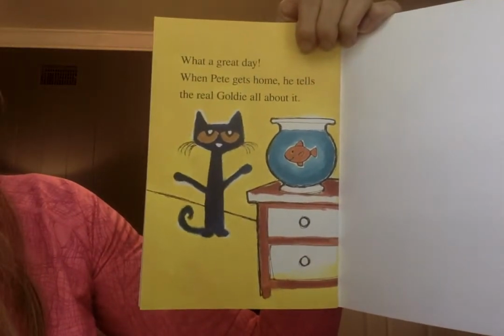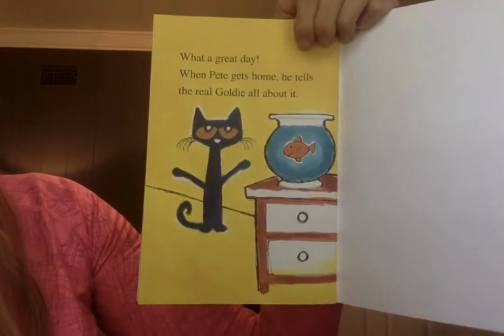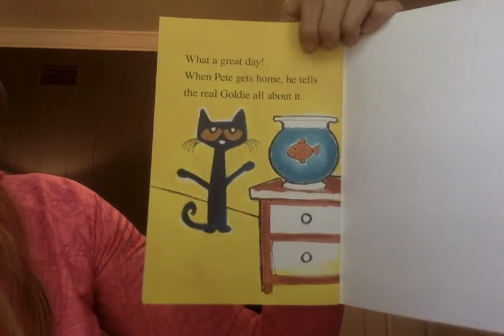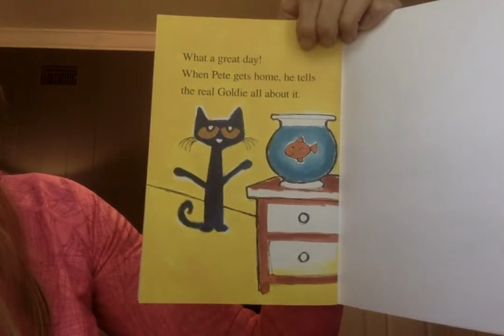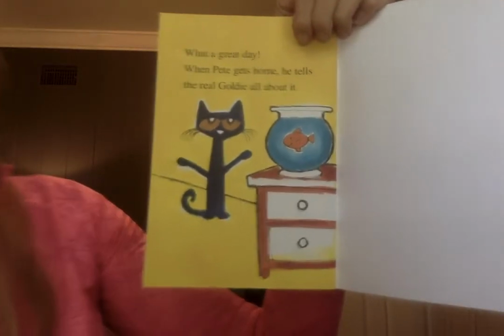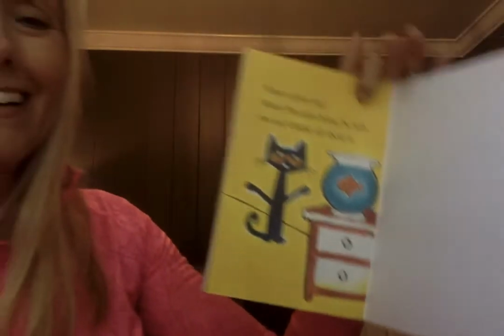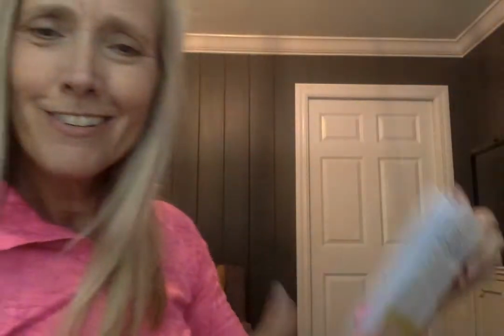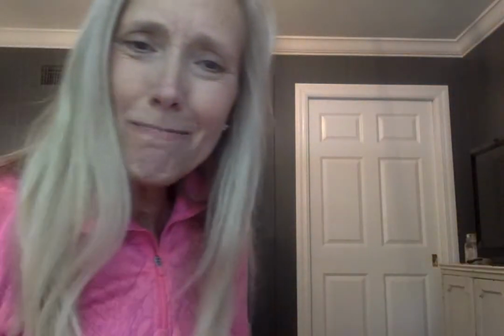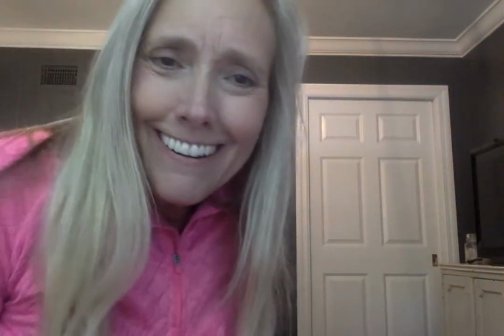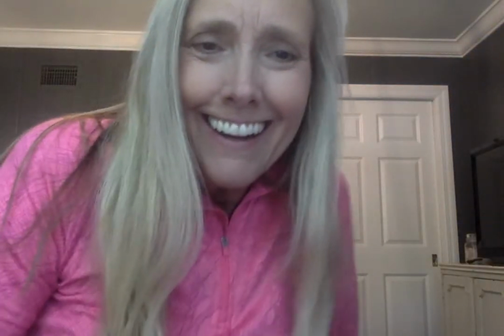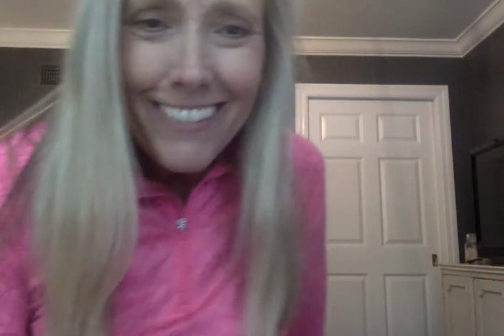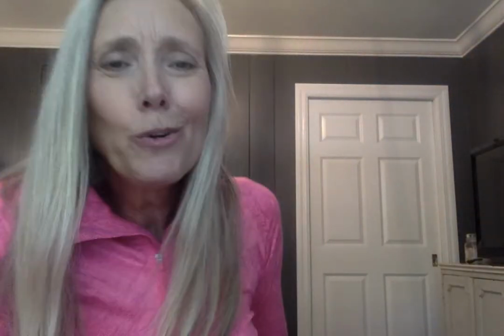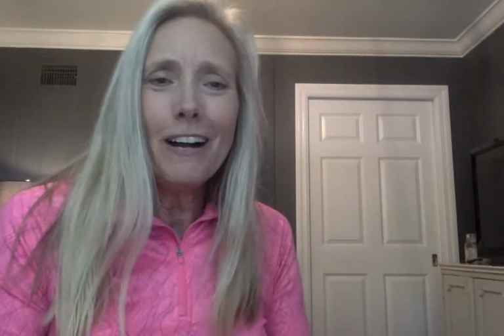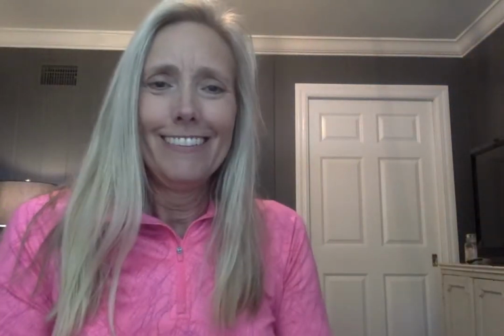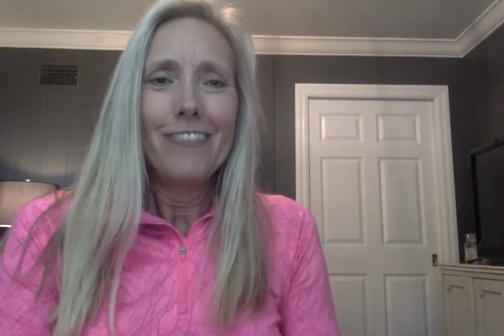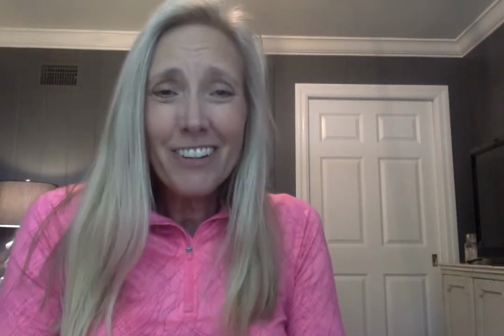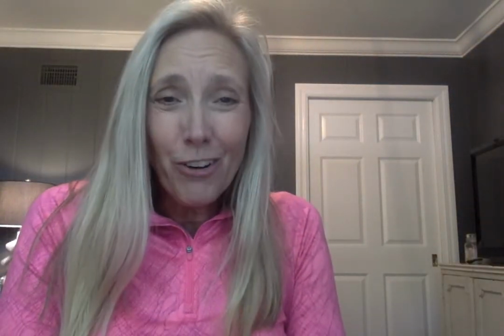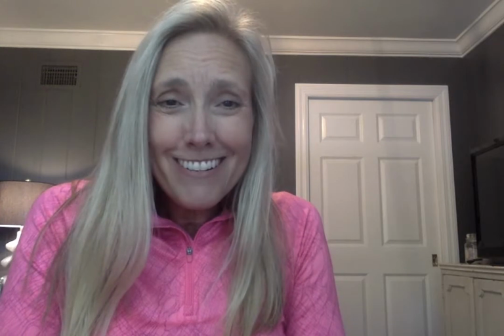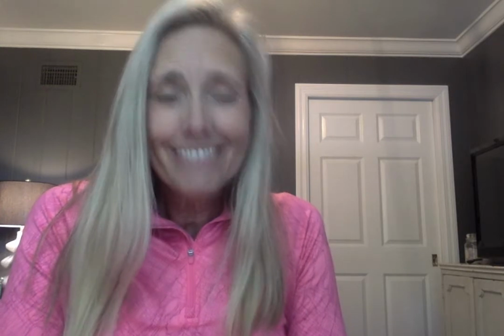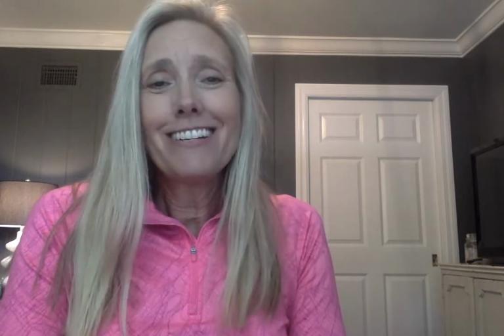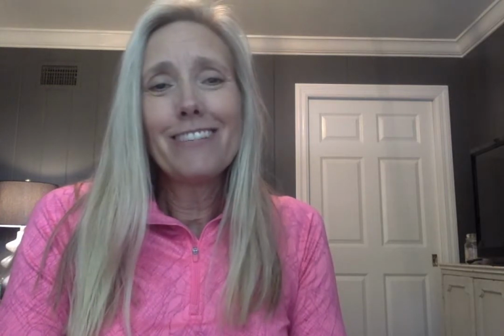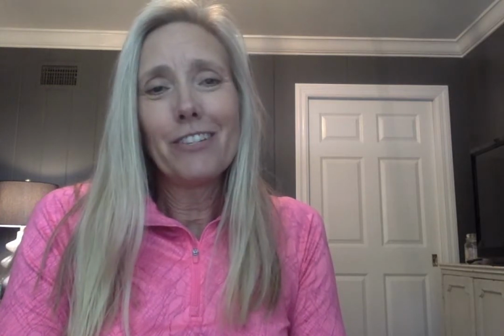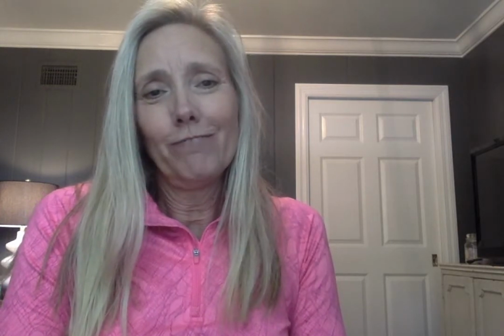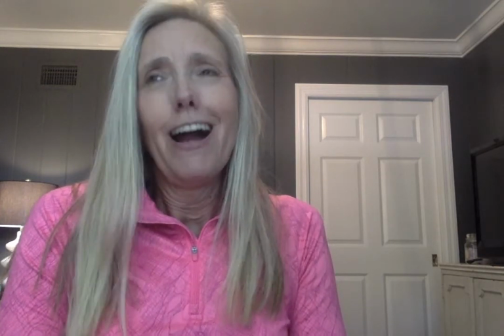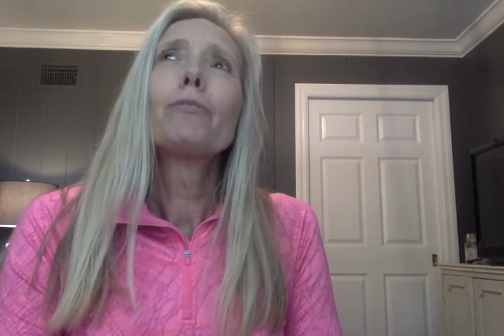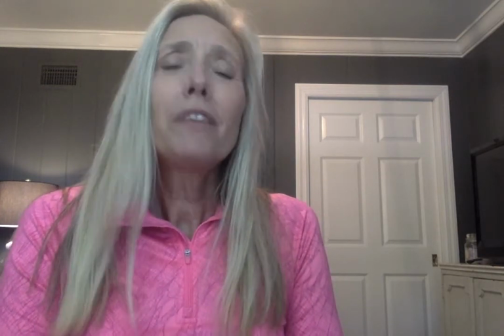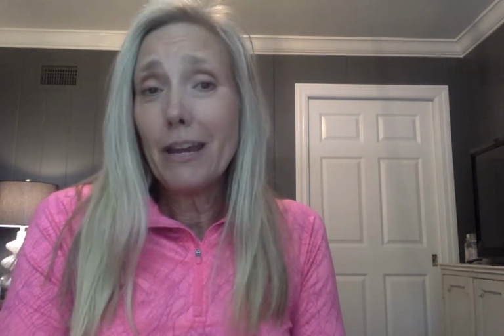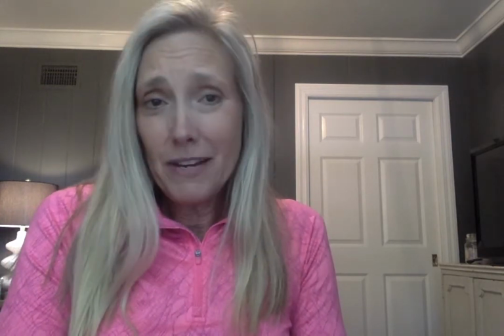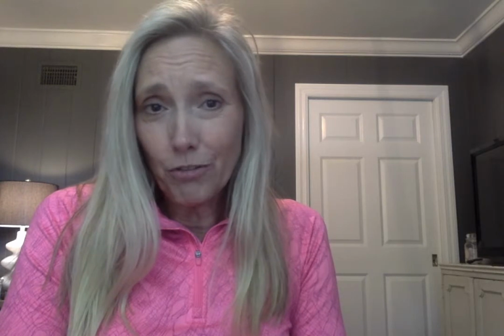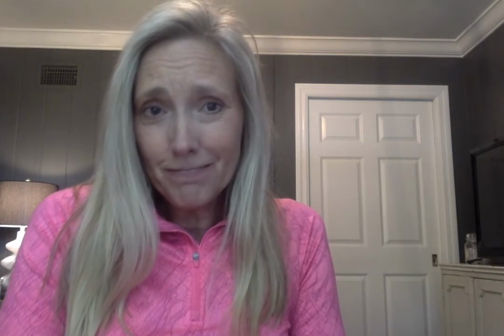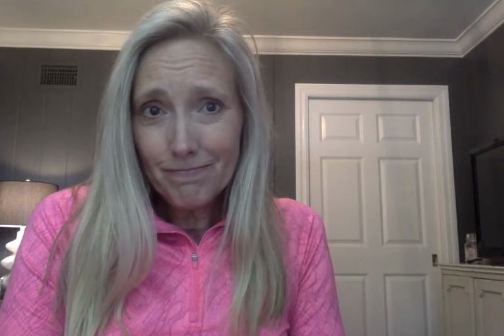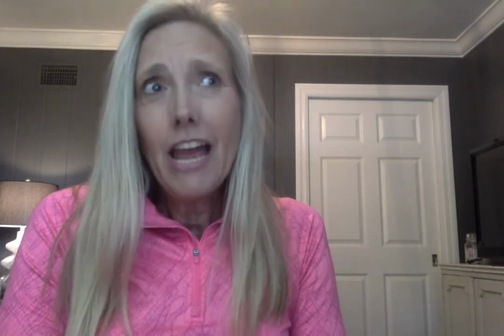What a great day! When Pete gets home he tells the real Goldie all about it. The end. Did you like that book? I thought that was a cool book. Have you guys ever owned a goldfish? I know I did when I was younger.